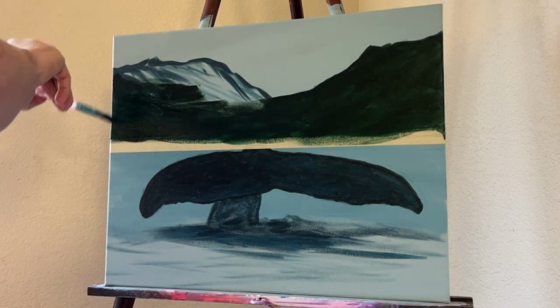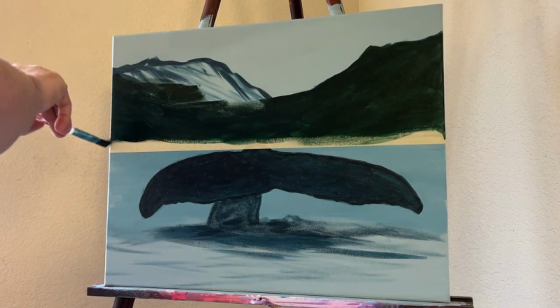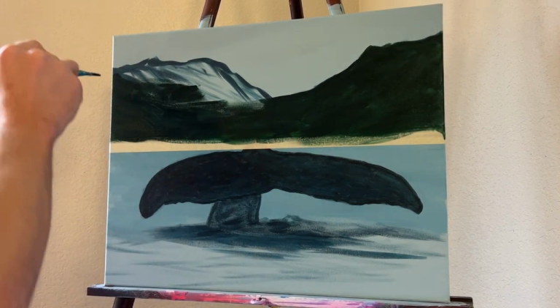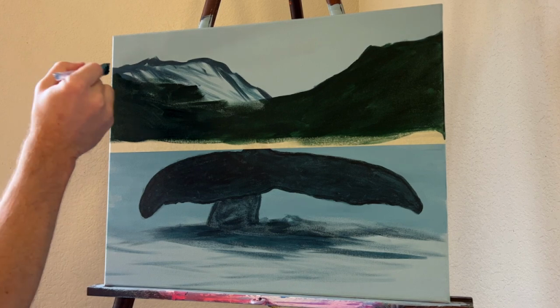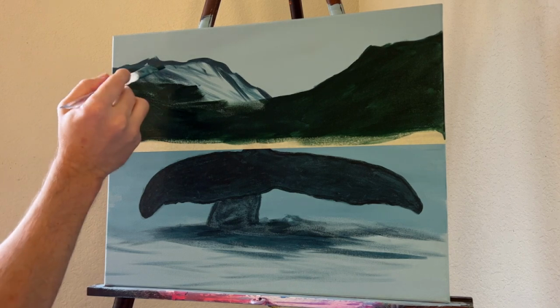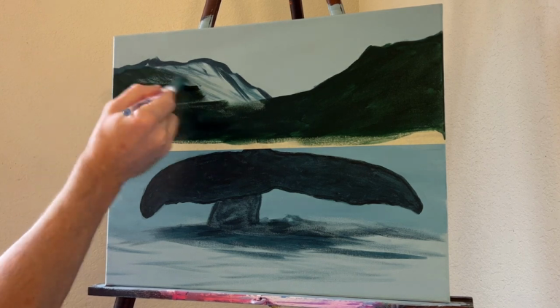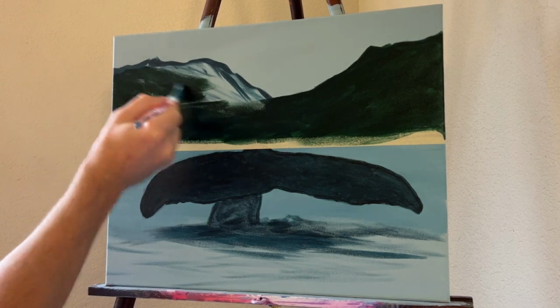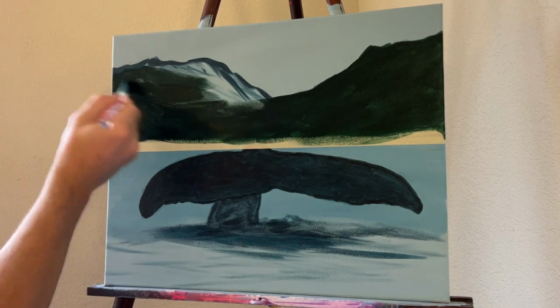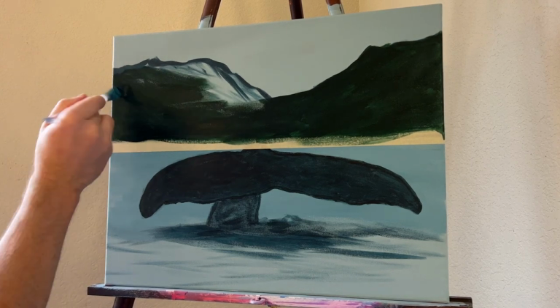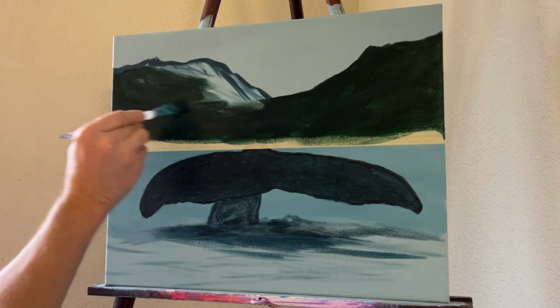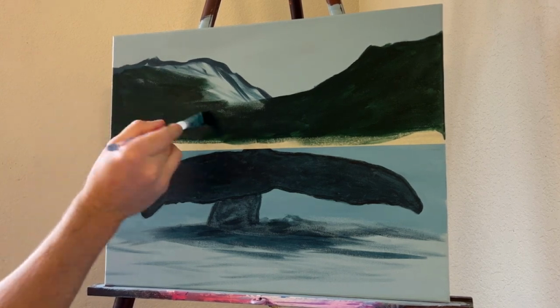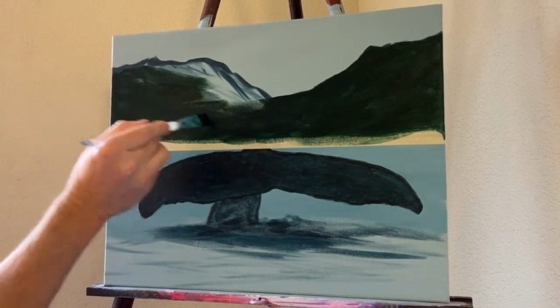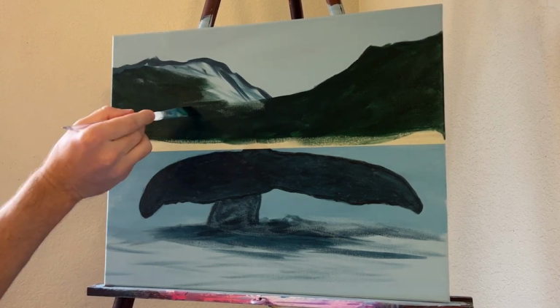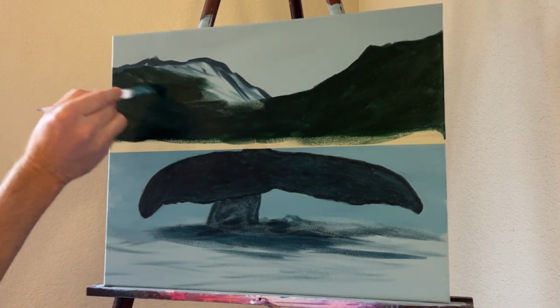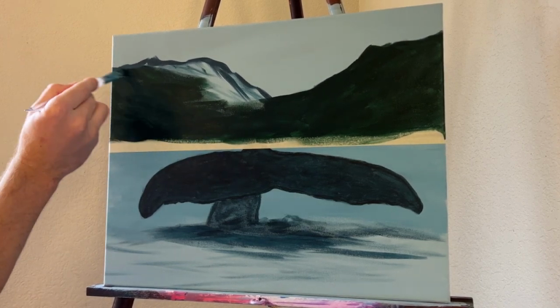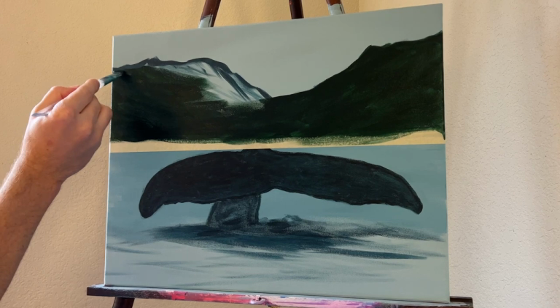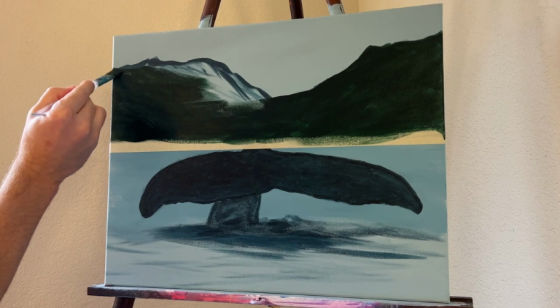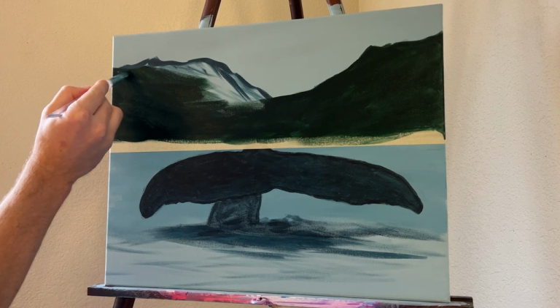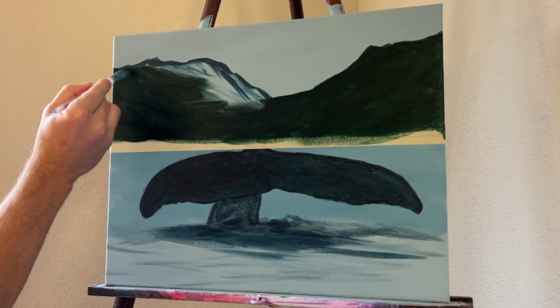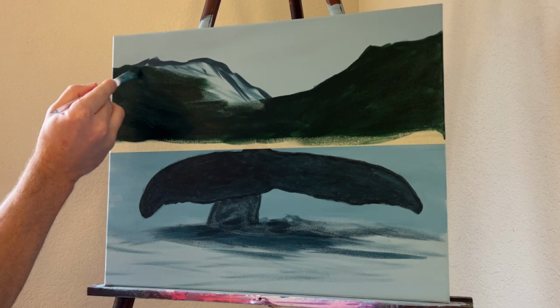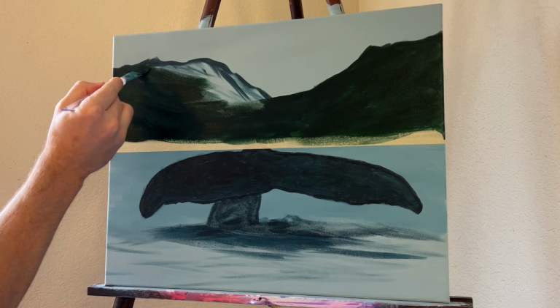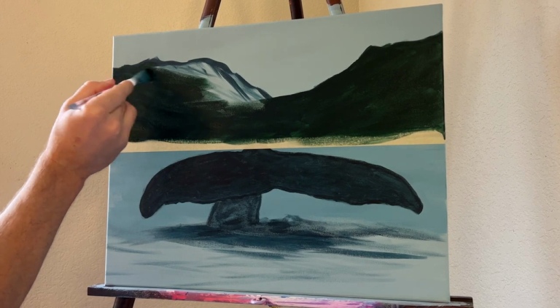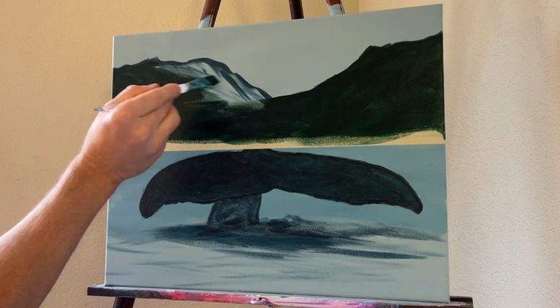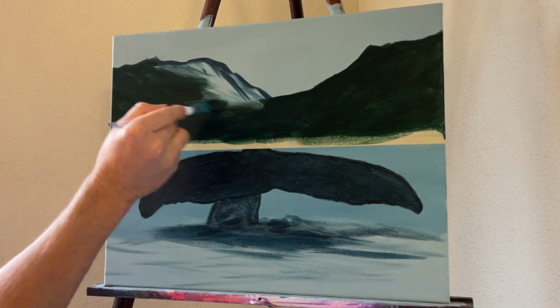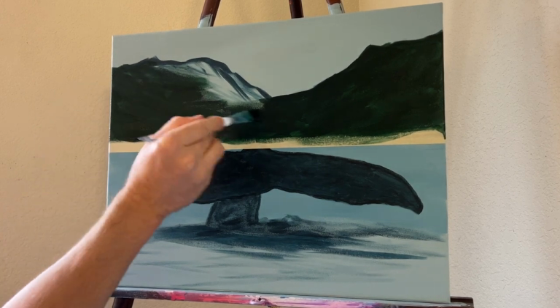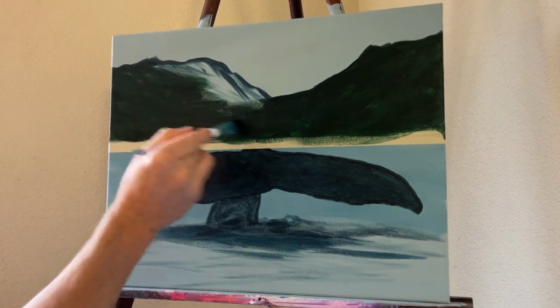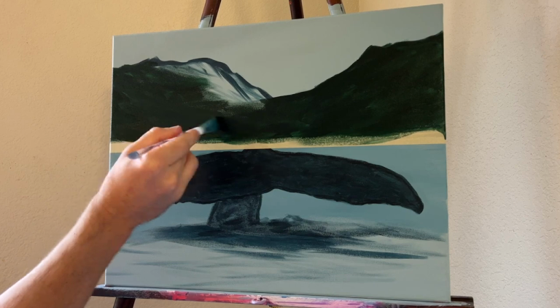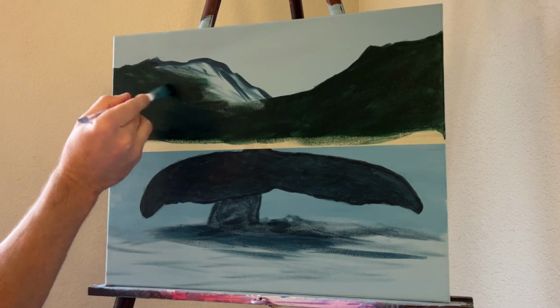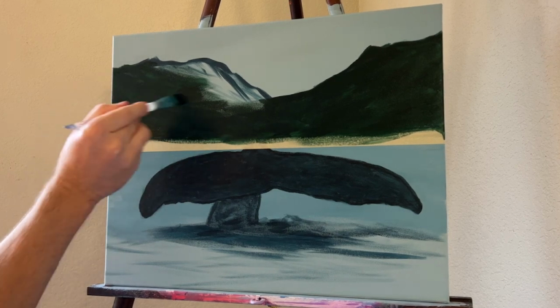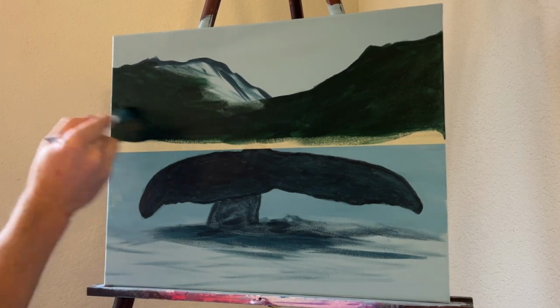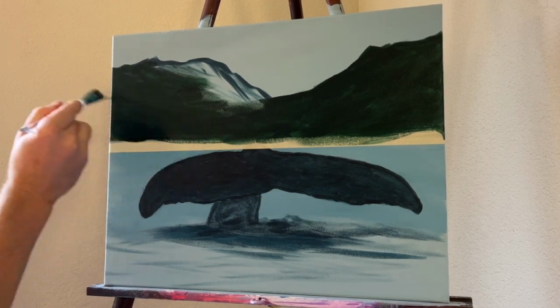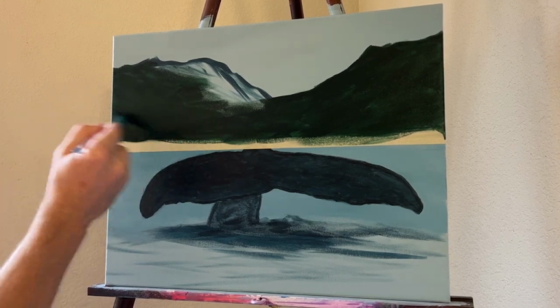Adding that gray-blue underpainting really helped set the color tone for this painting. I don't always underpaint, but for this one I thought it was really beneficial.